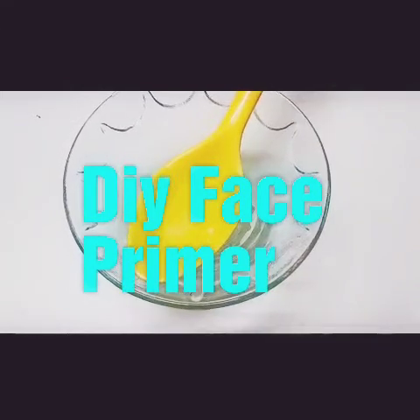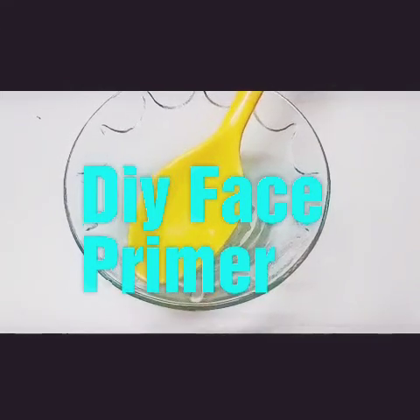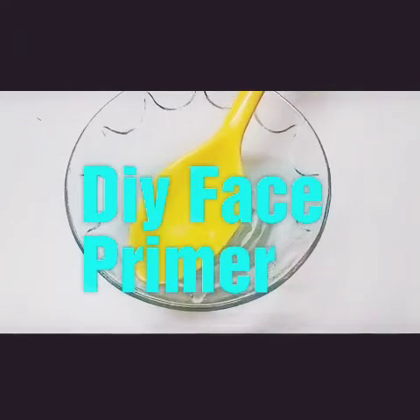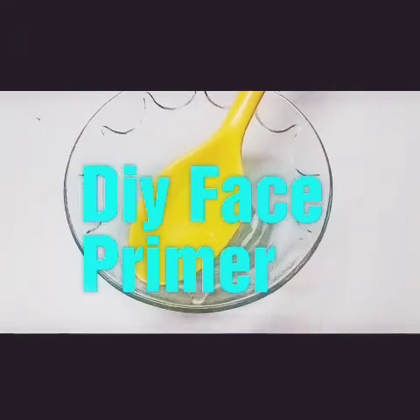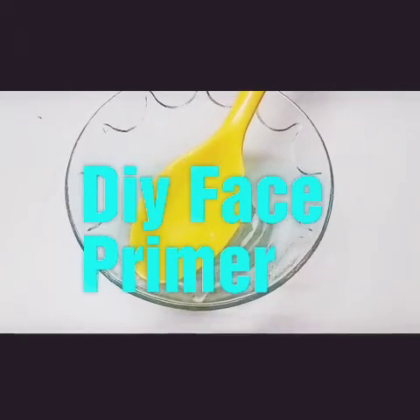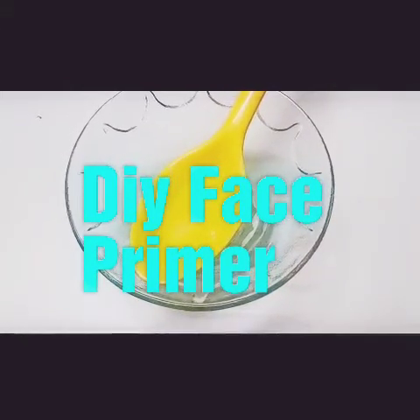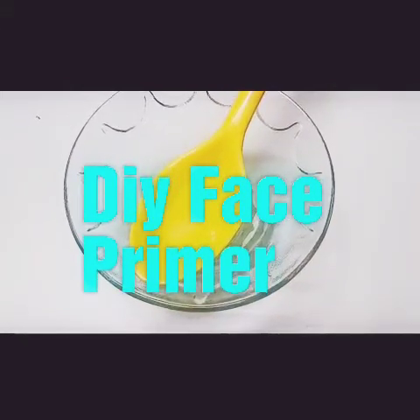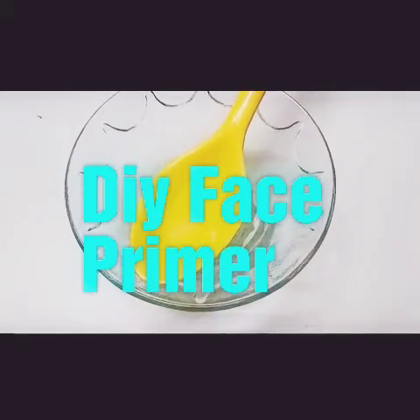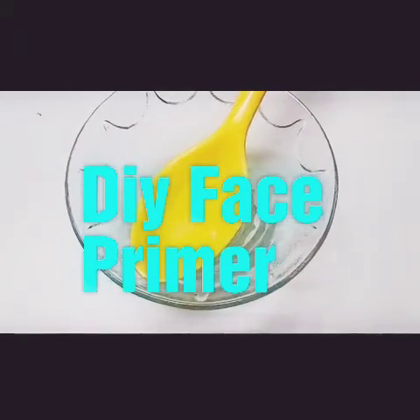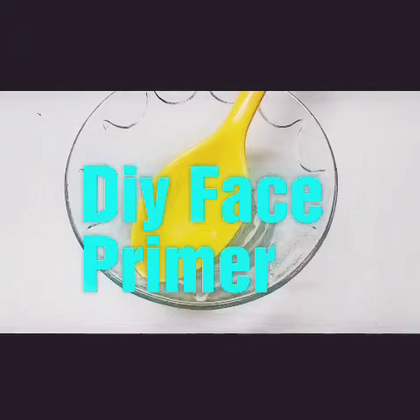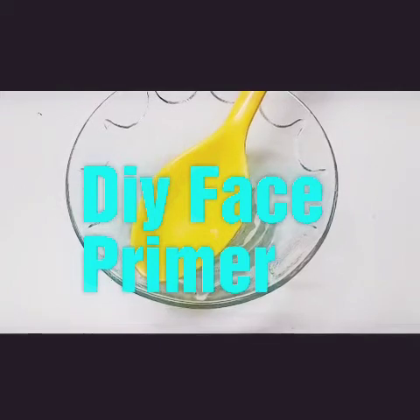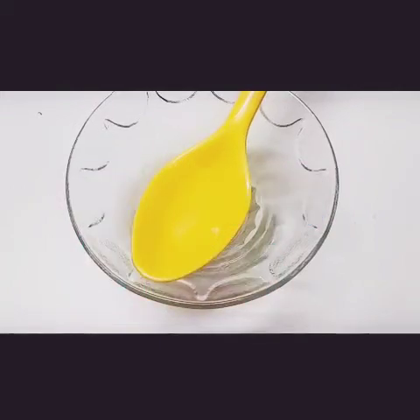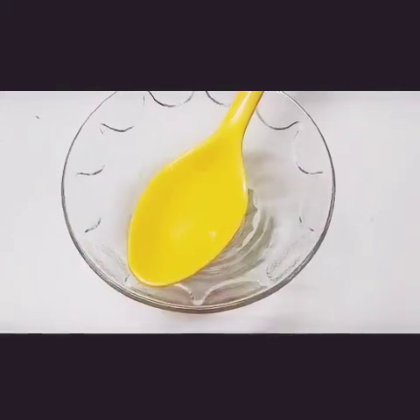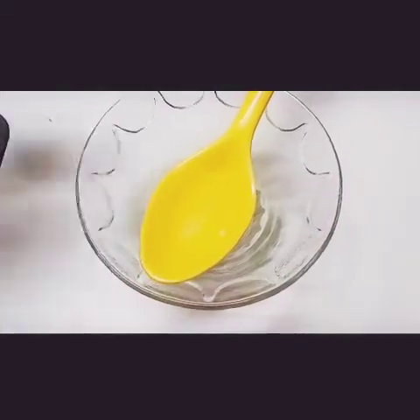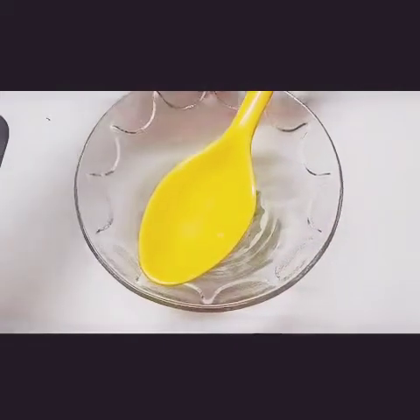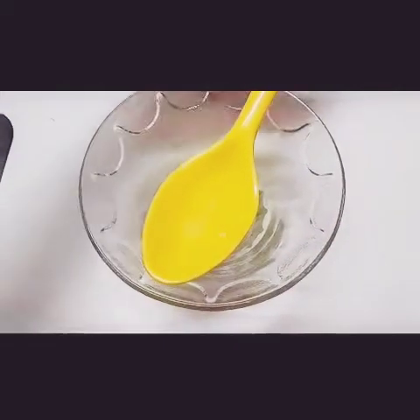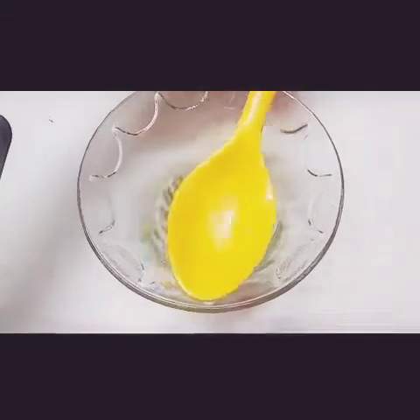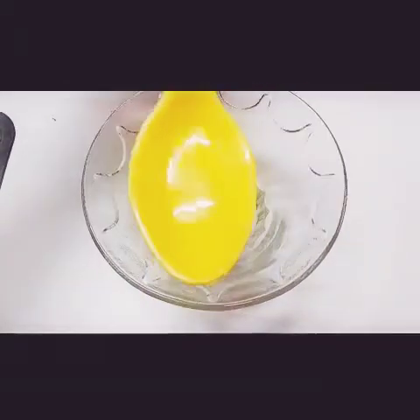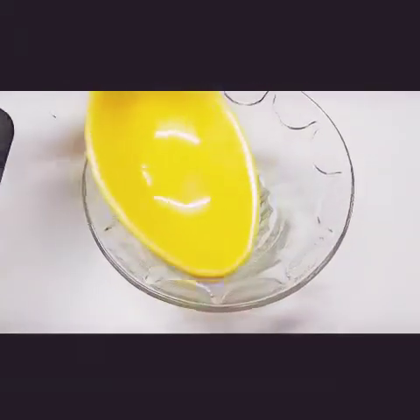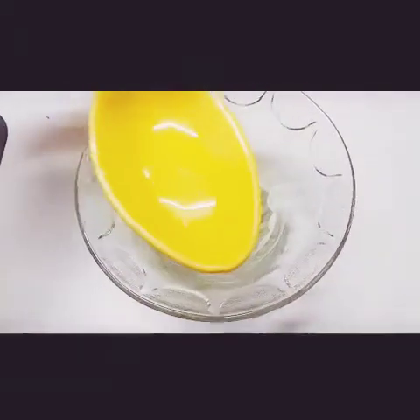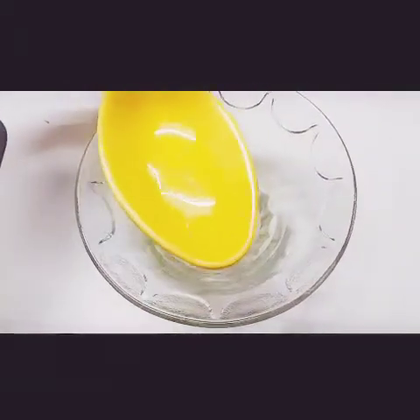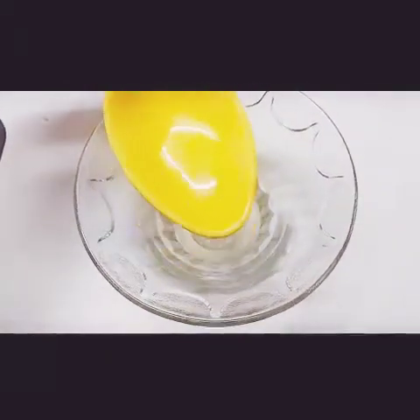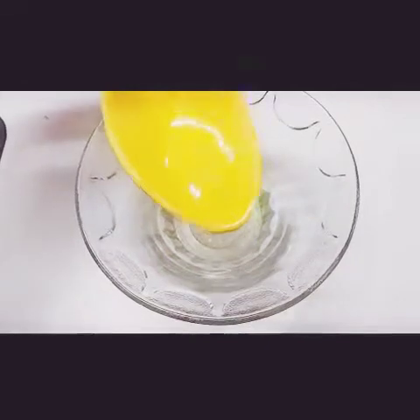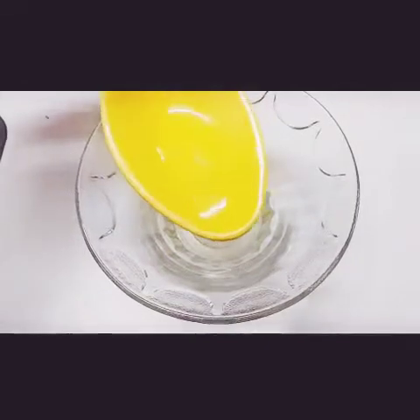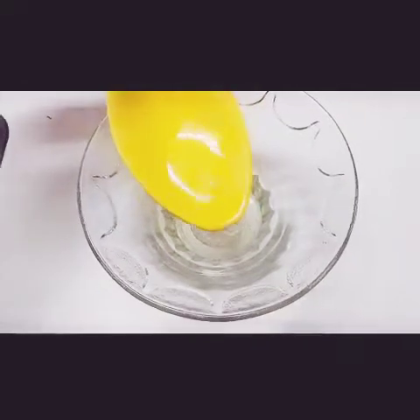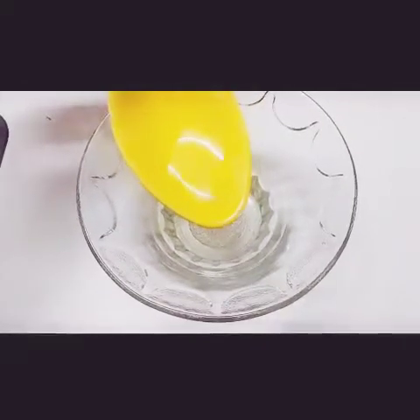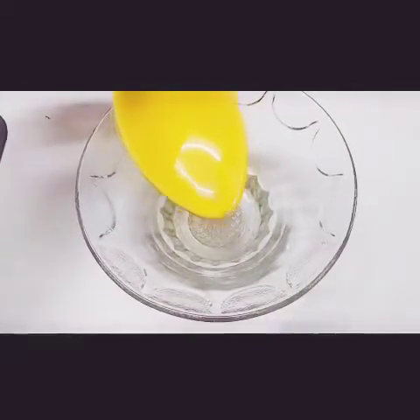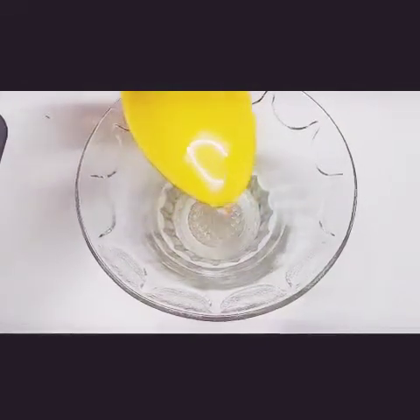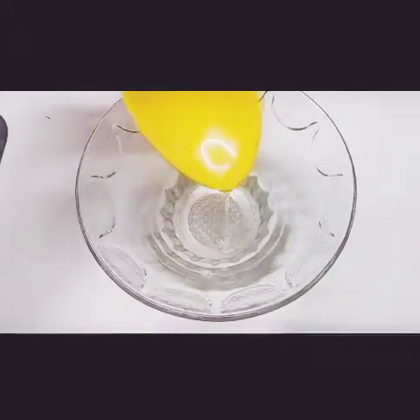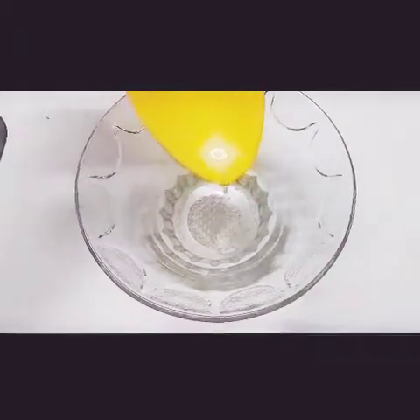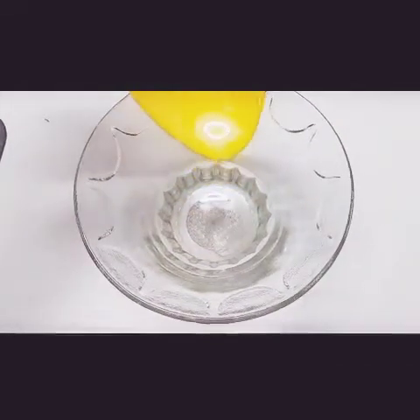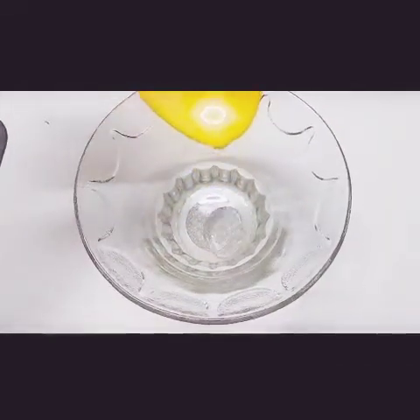Hi friends, welcome to my next video. Today I'm going to share with you a DIY primer. Primer is very essential for your face makeup.